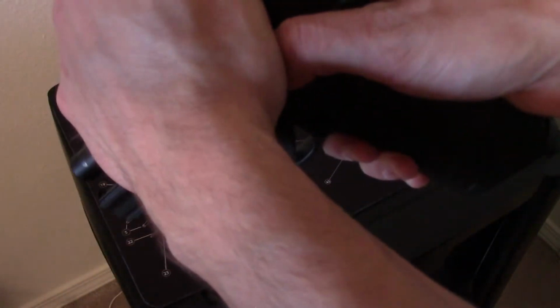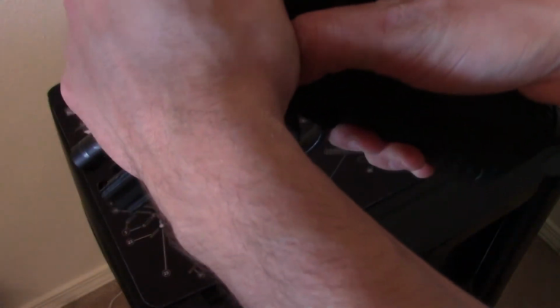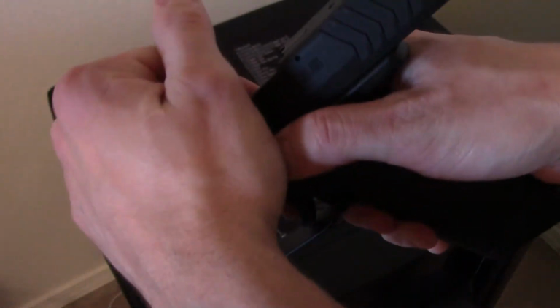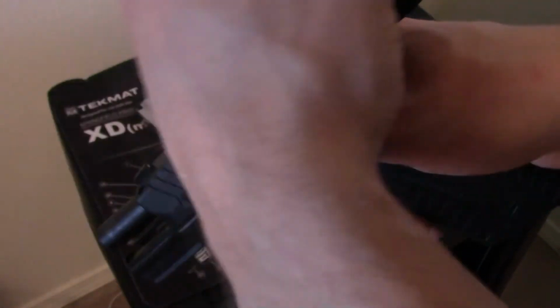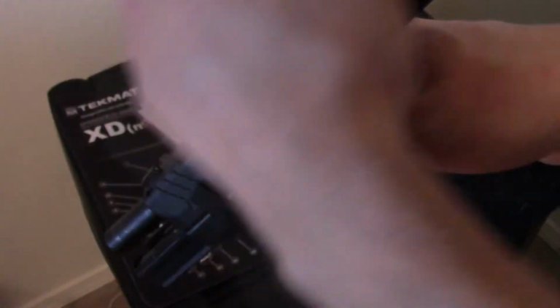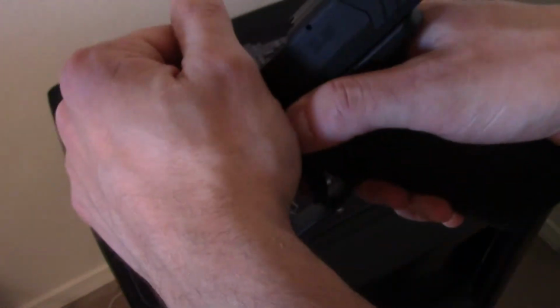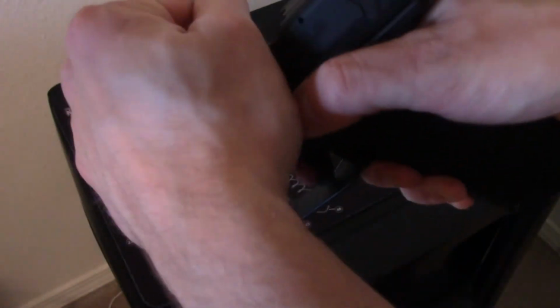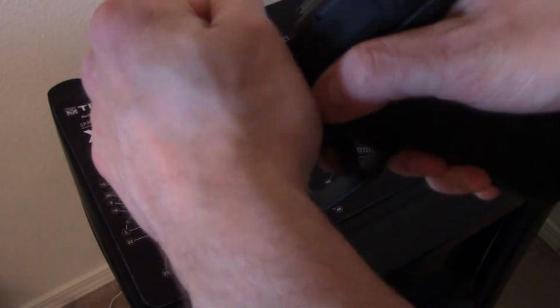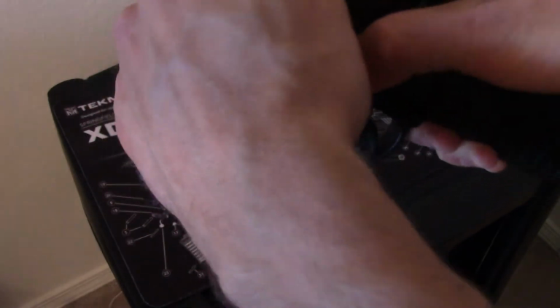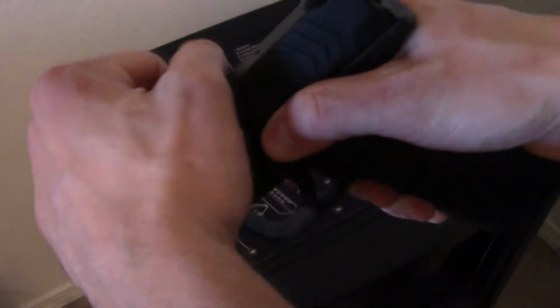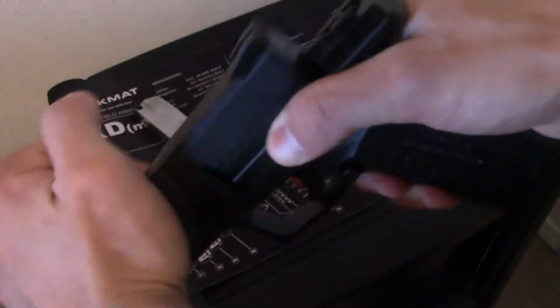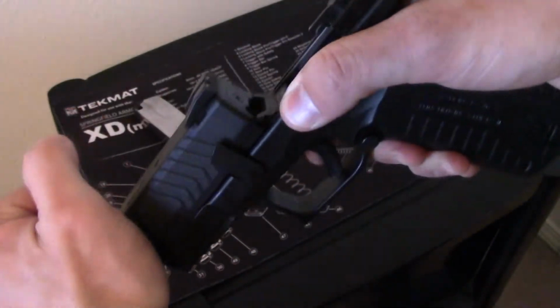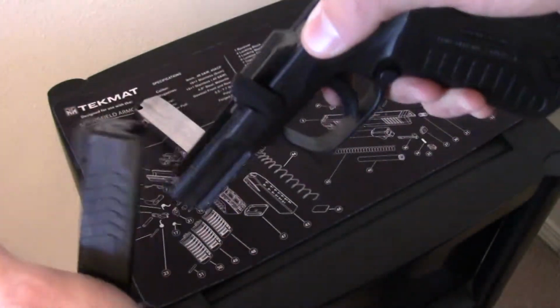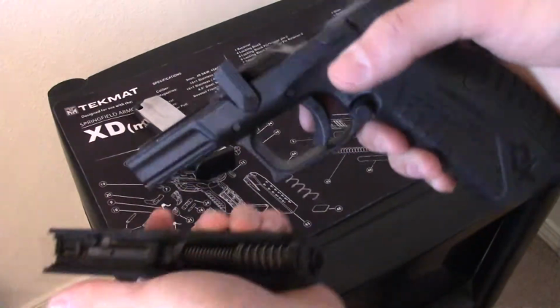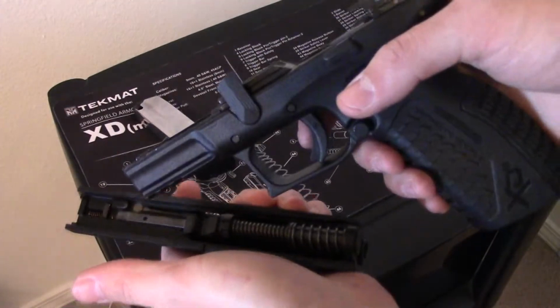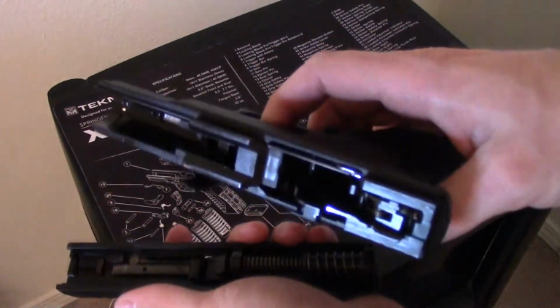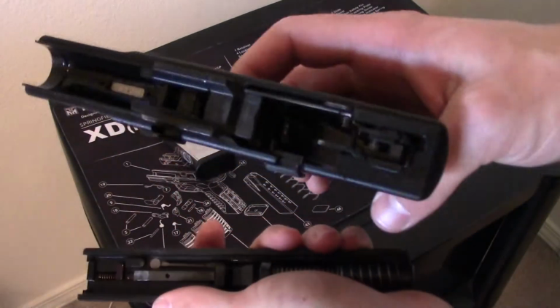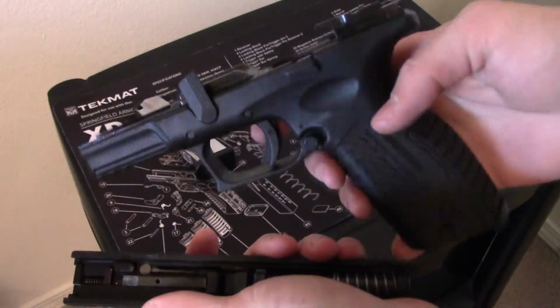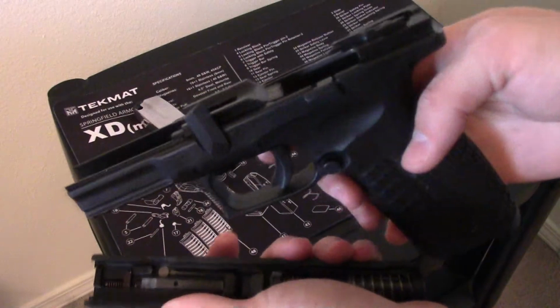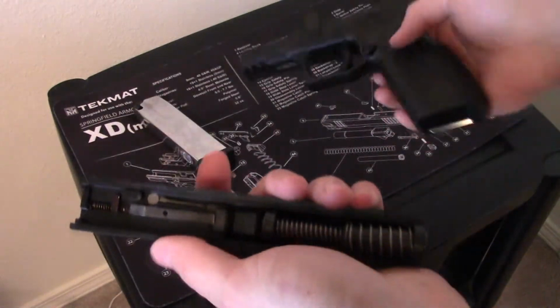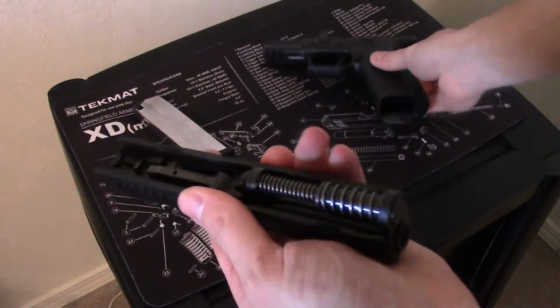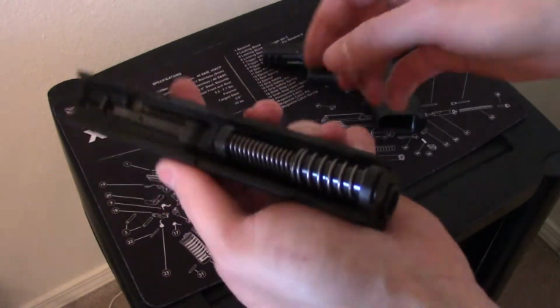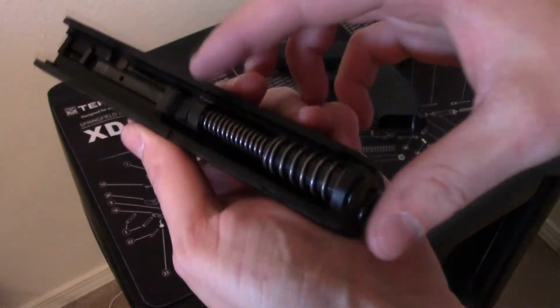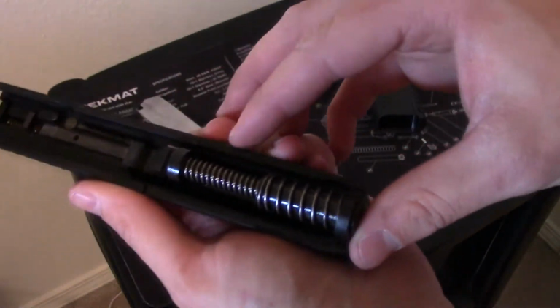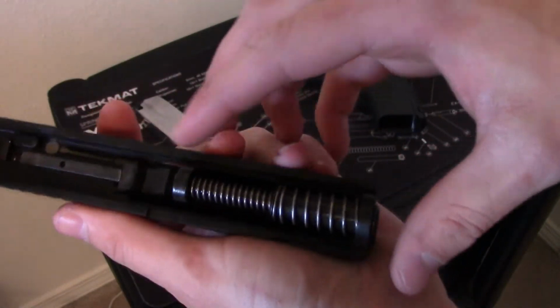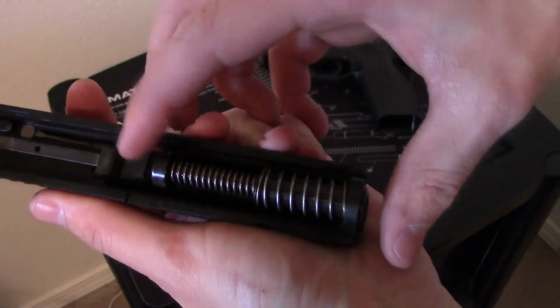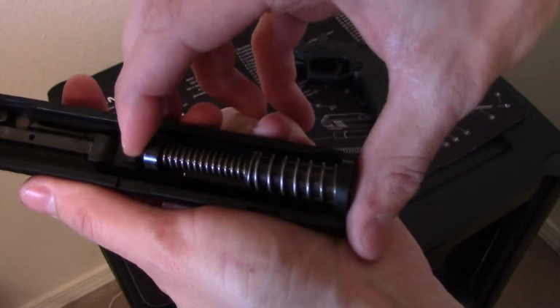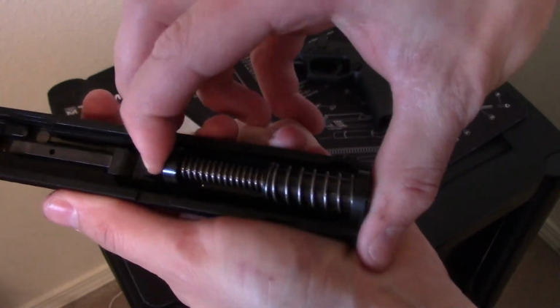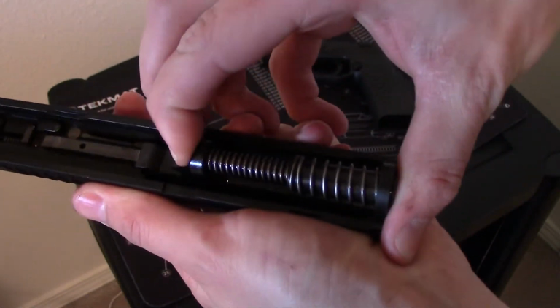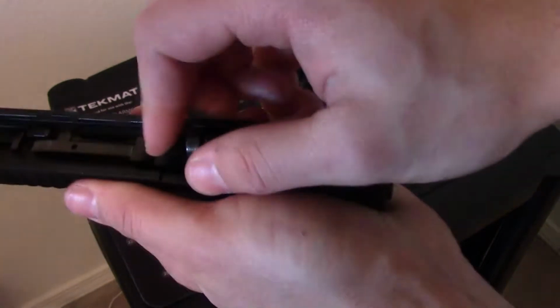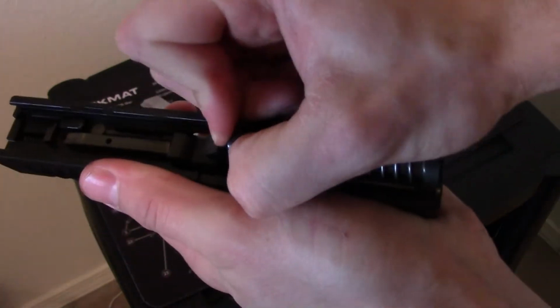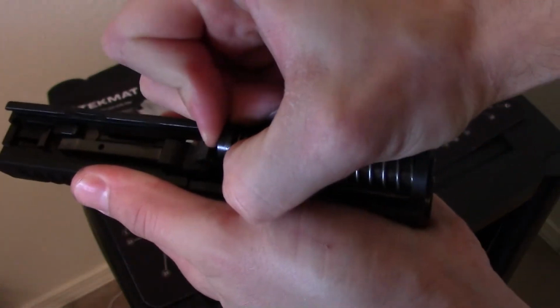You're going to flip this up and then press your slide release down. Kind of hold on to the slide so it doesn't go flying off, and just pull it forward — comes right off.